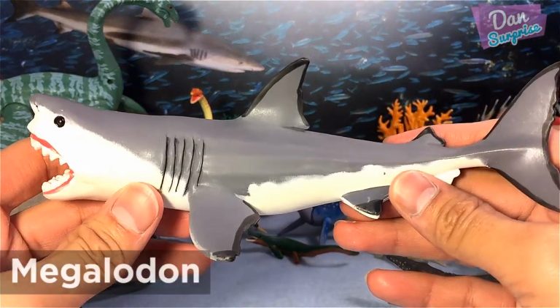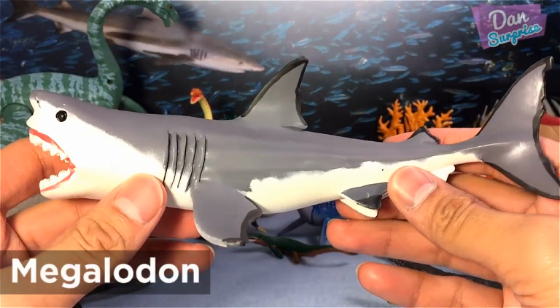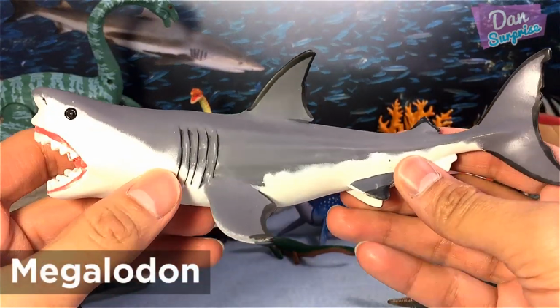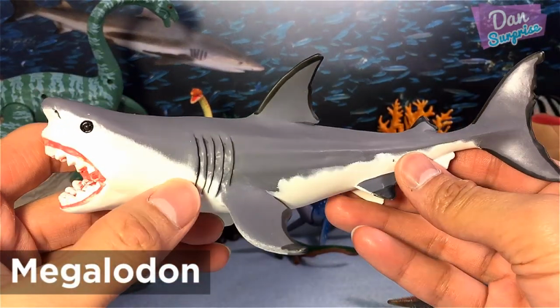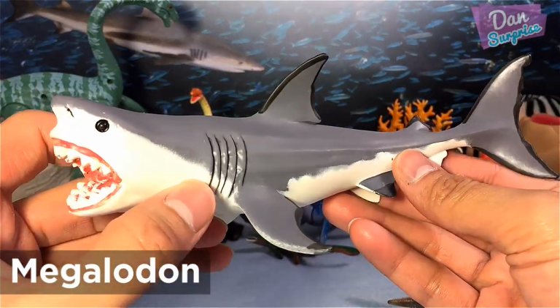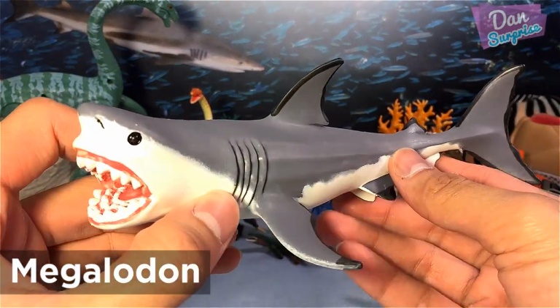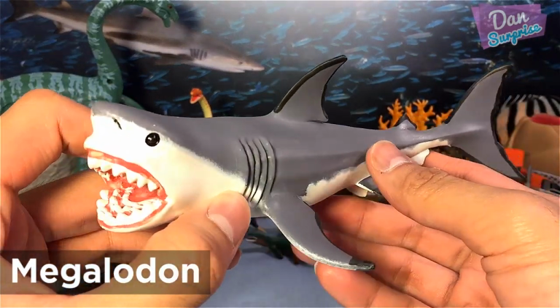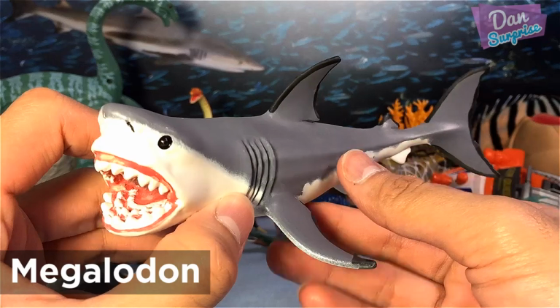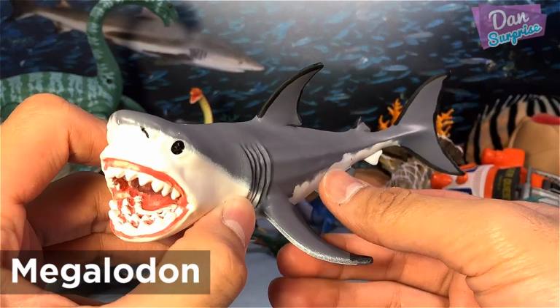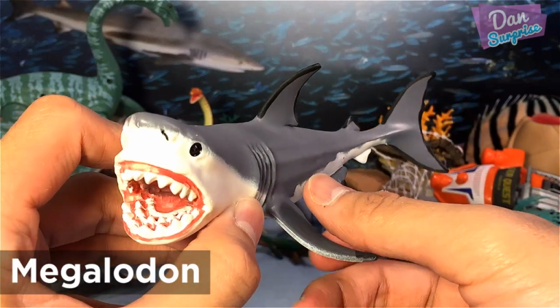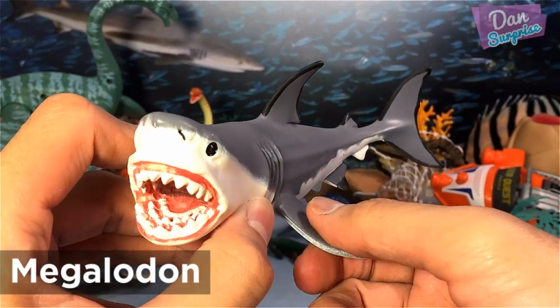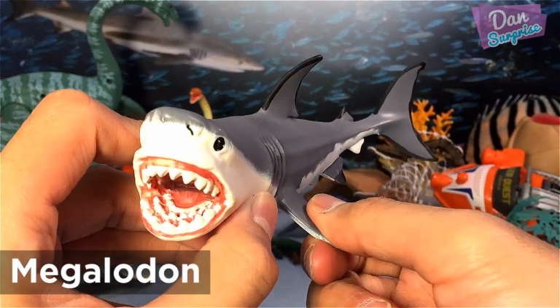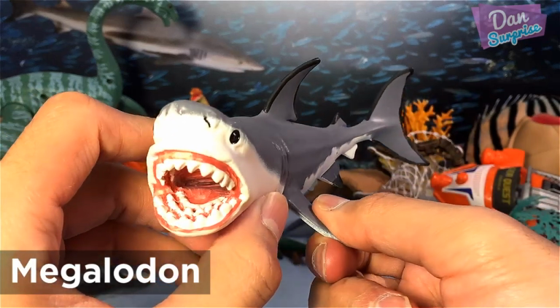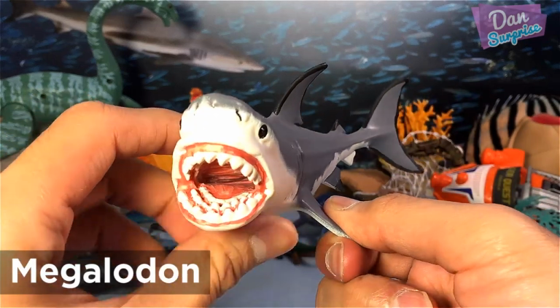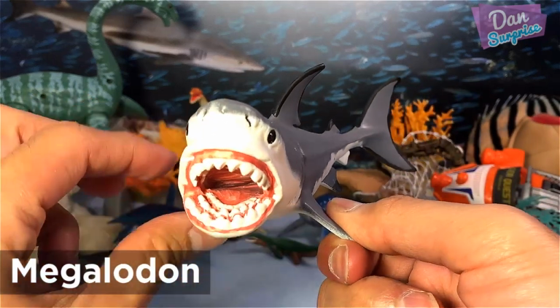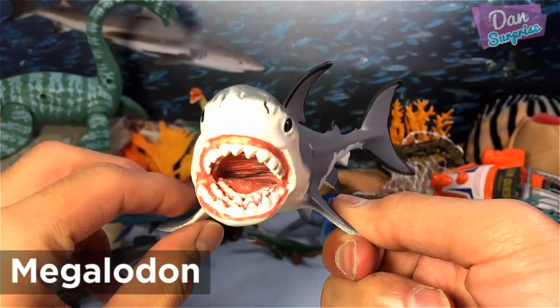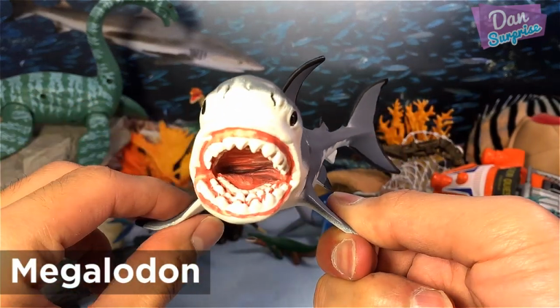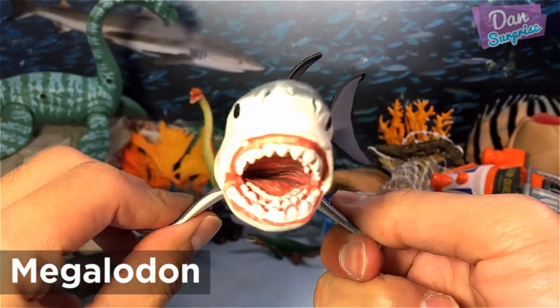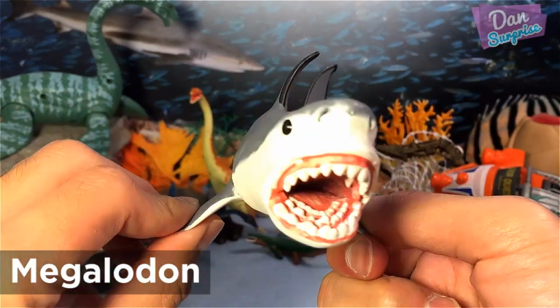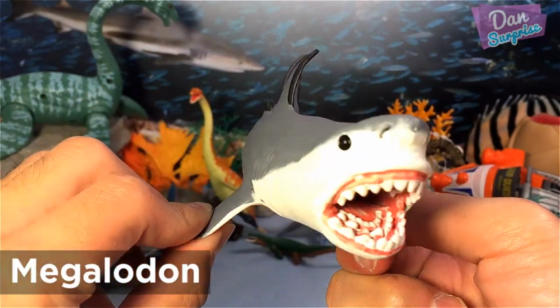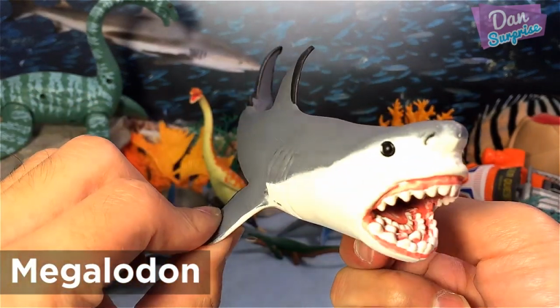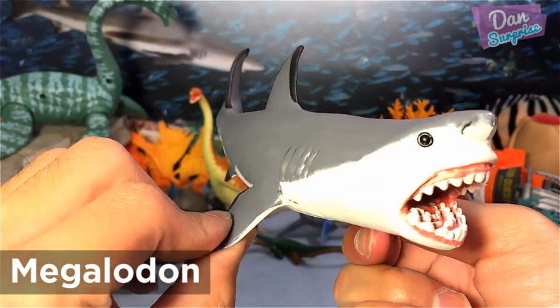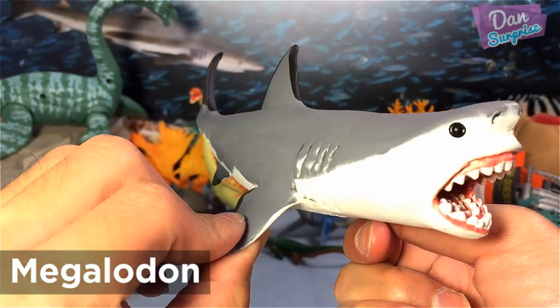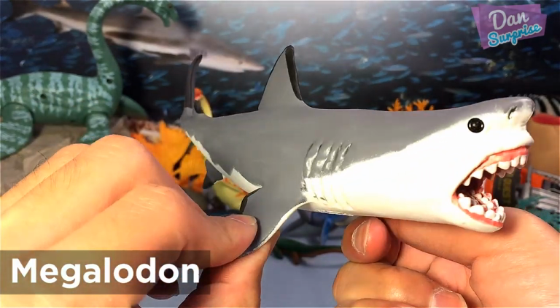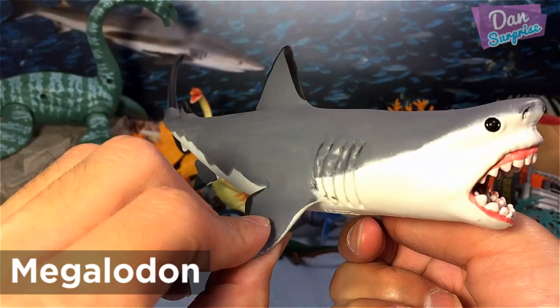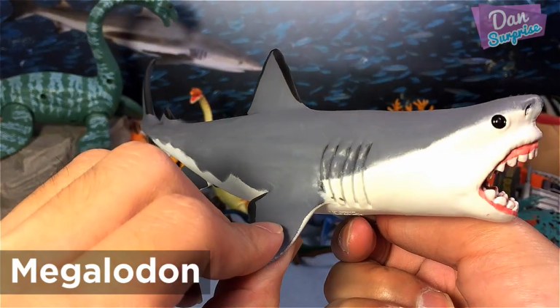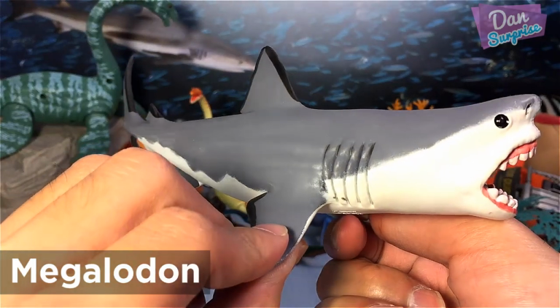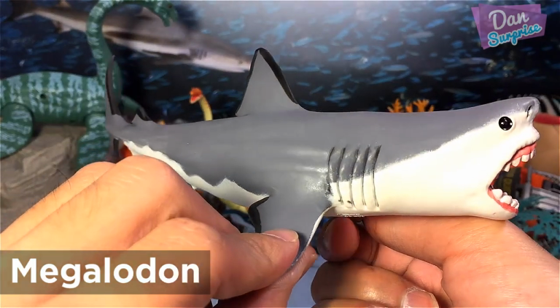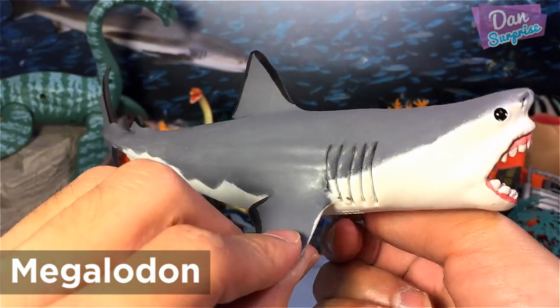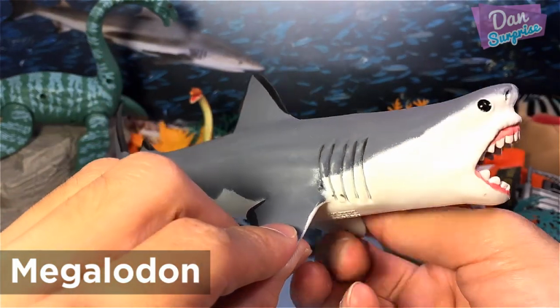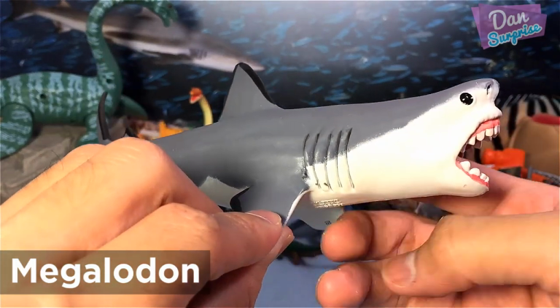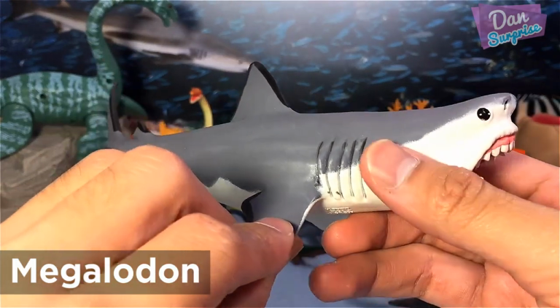Megalodon — my favorite monster in this video. The Megalodon was by far the largest shark ever to live, making the great white shark seem like a little guppy.